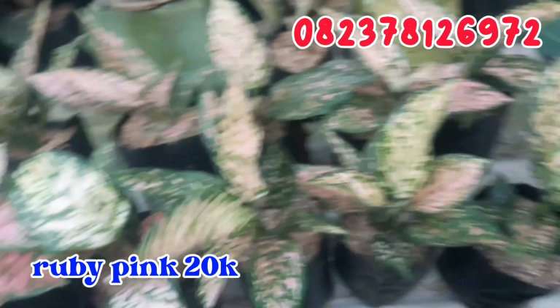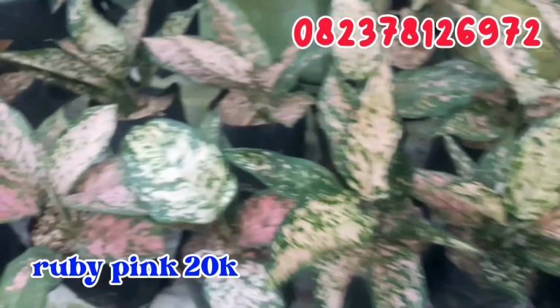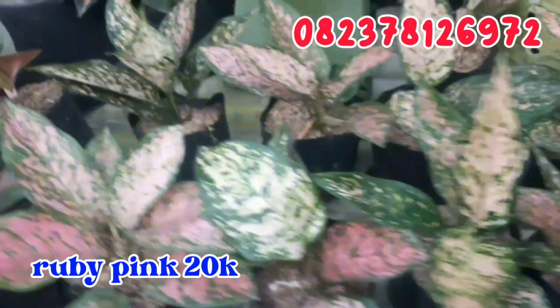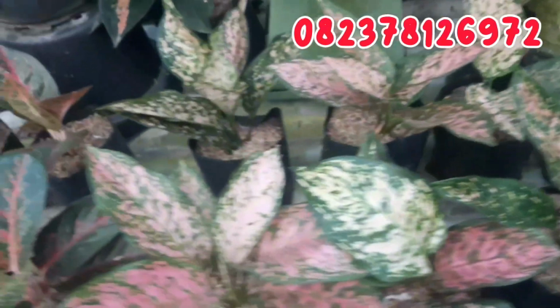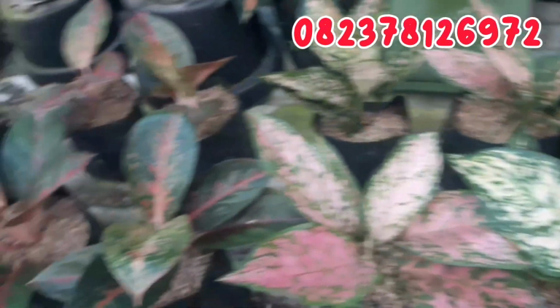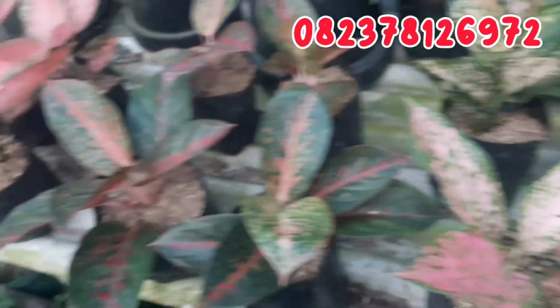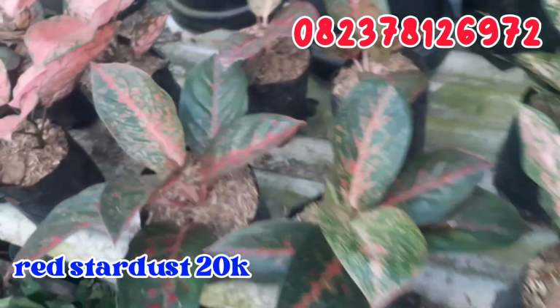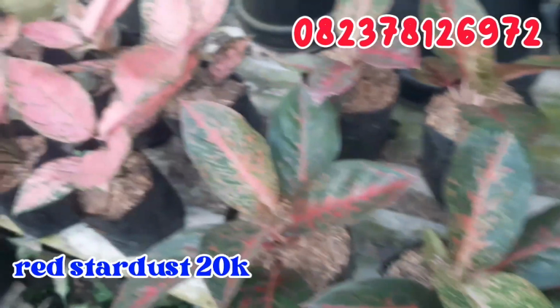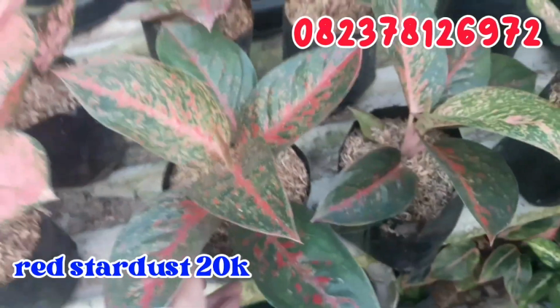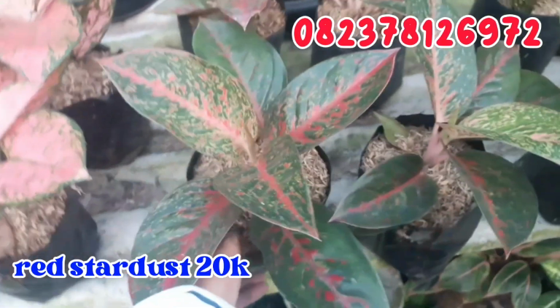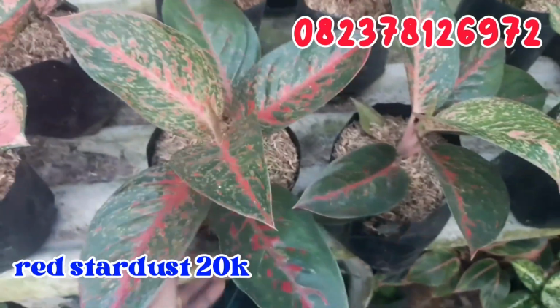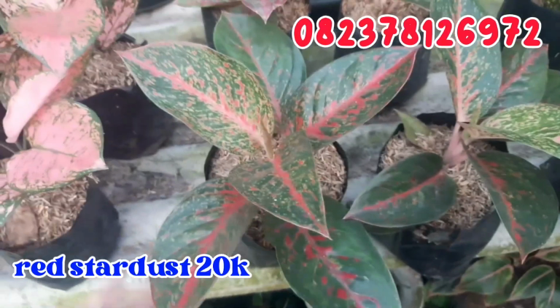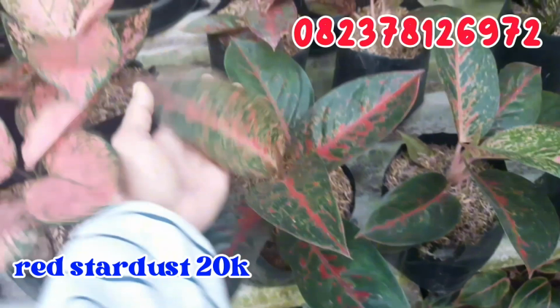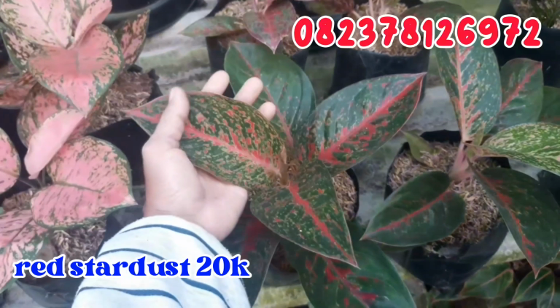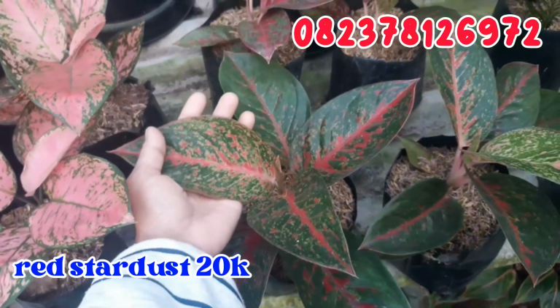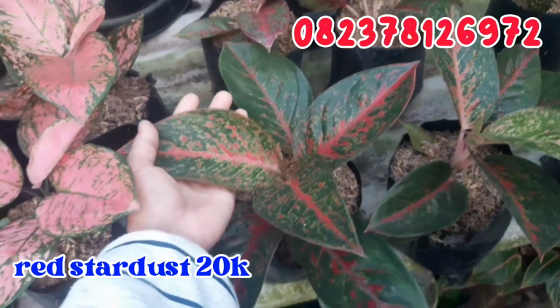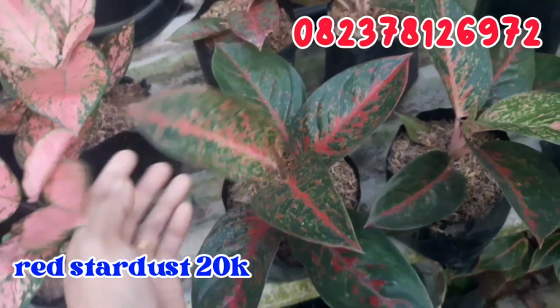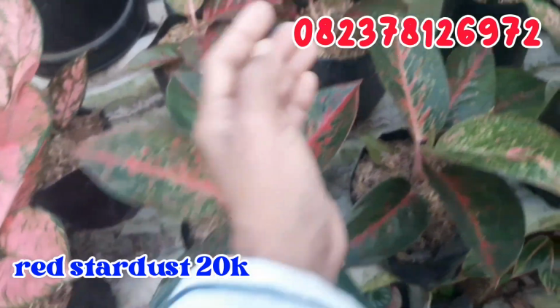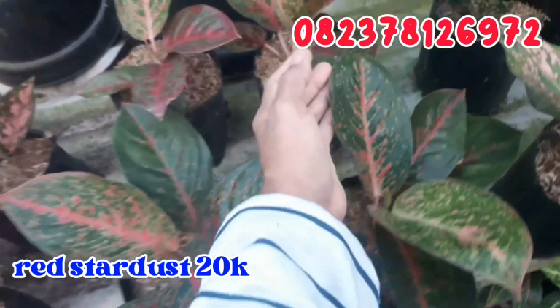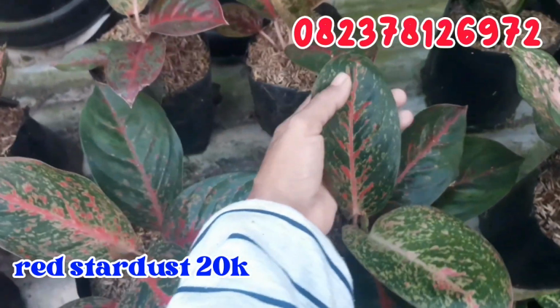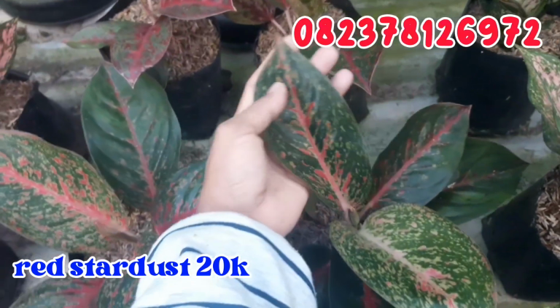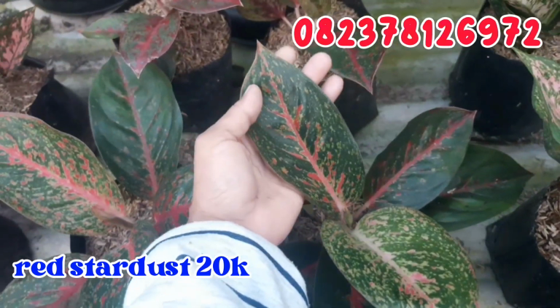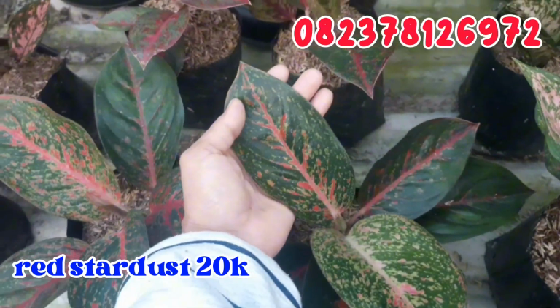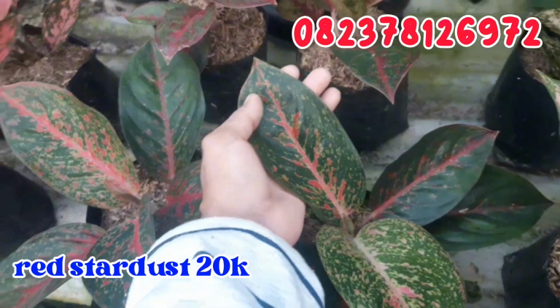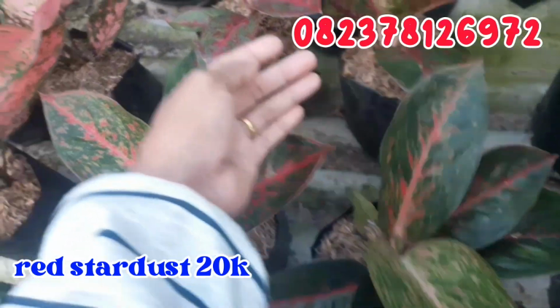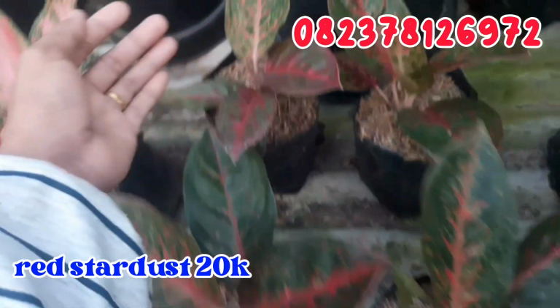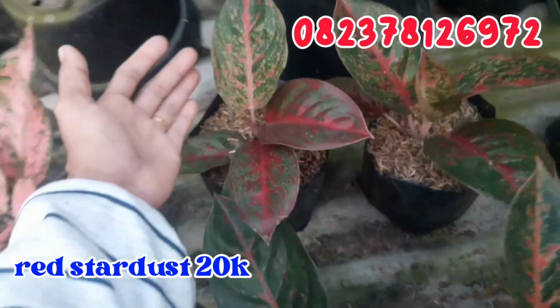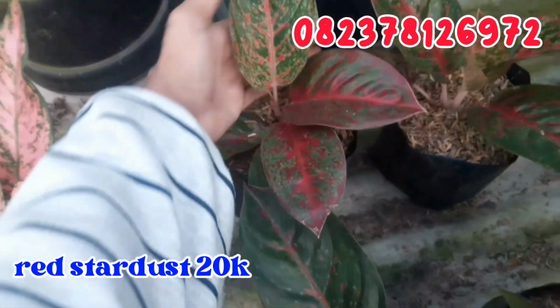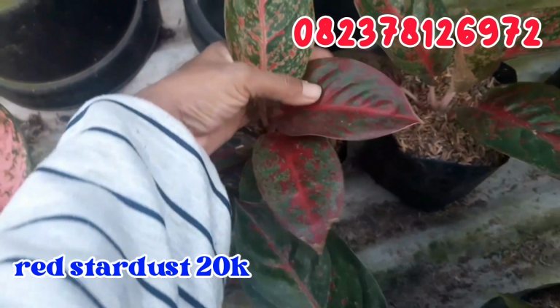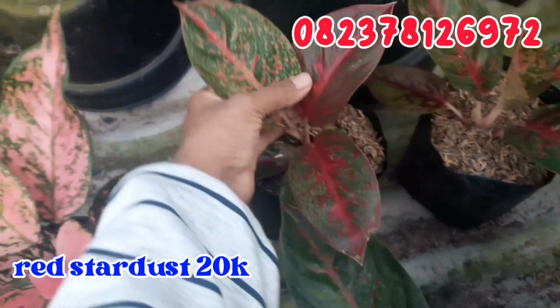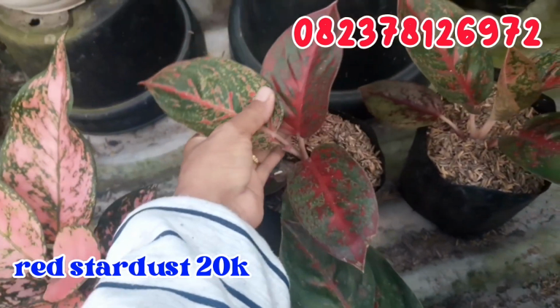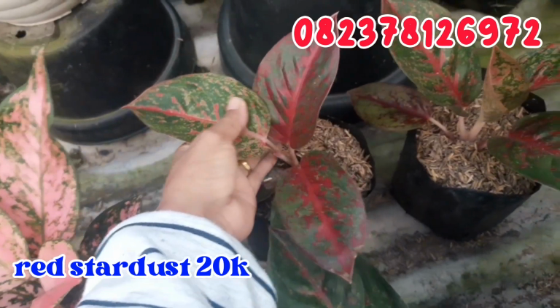Terus geser sebelahnya untuk Red Stardust. Seperti ini lebarnya. Untuk Red Stardust aku jual cuman di angka 20.000 rupiah saja. Monggo di order, cantik banget barangnya ya, Red Stardust cuman 20.000 rupiah.